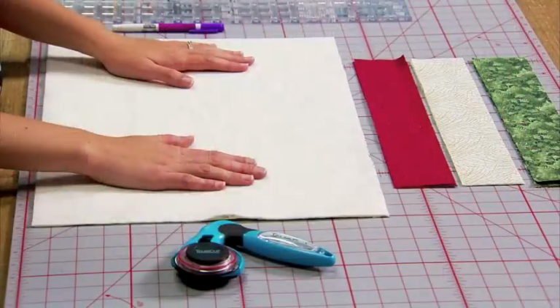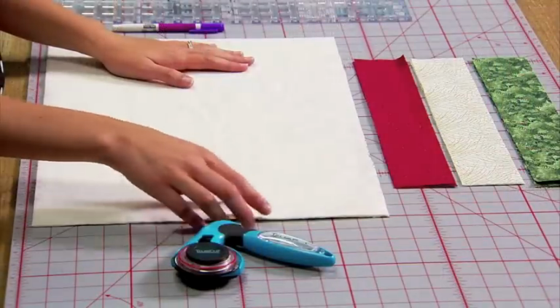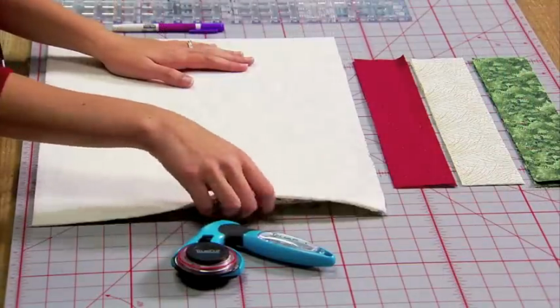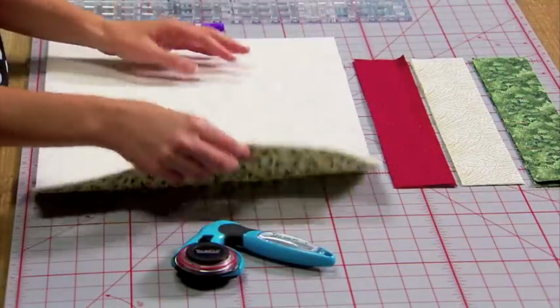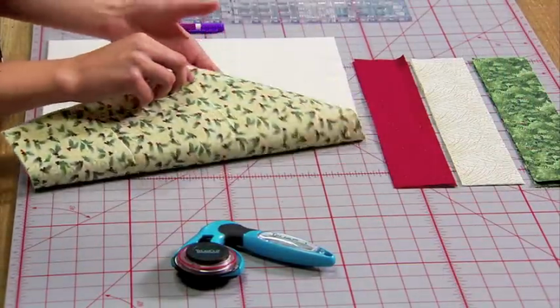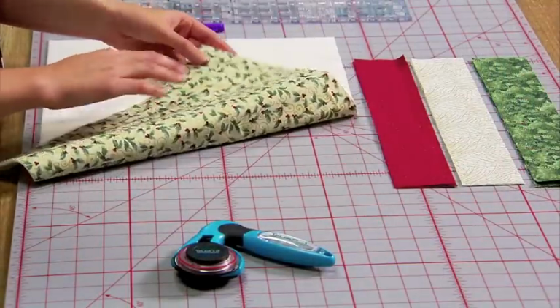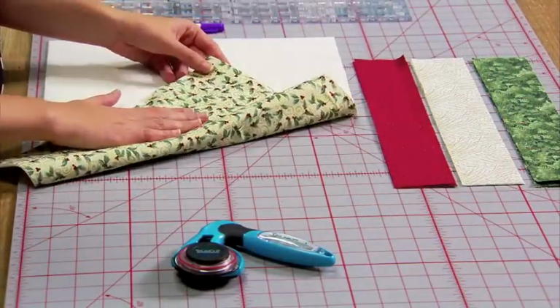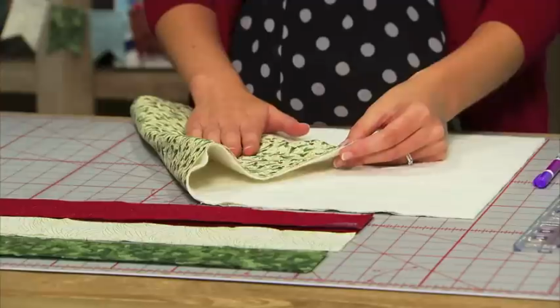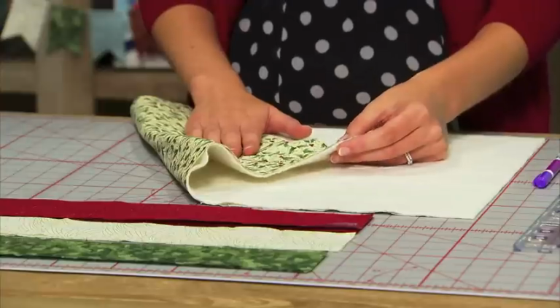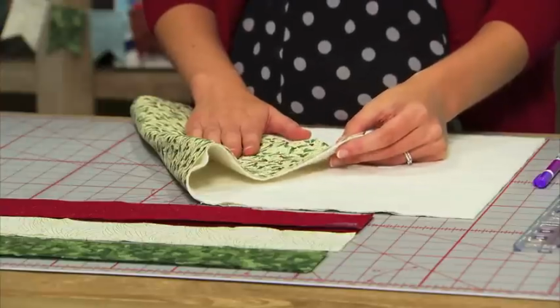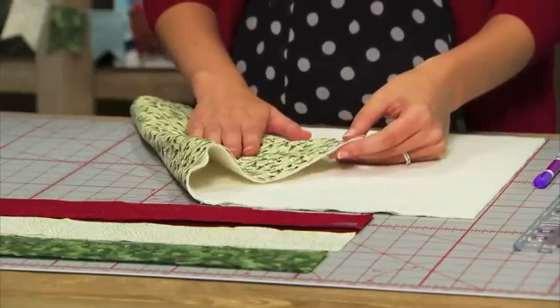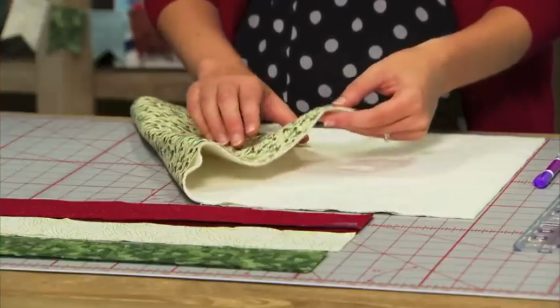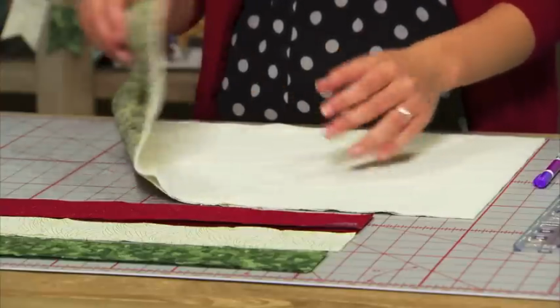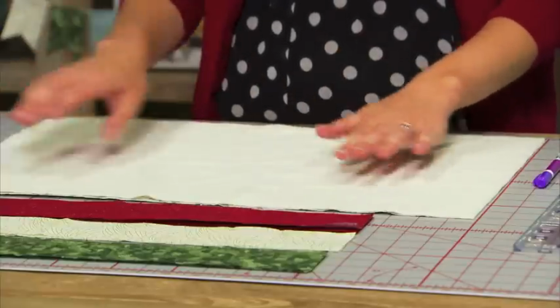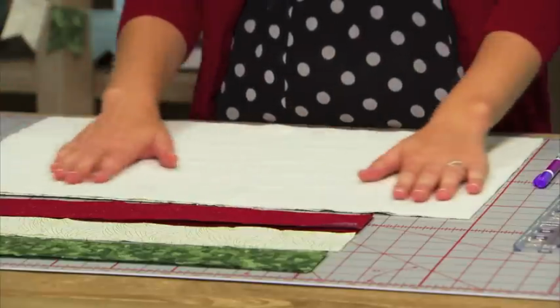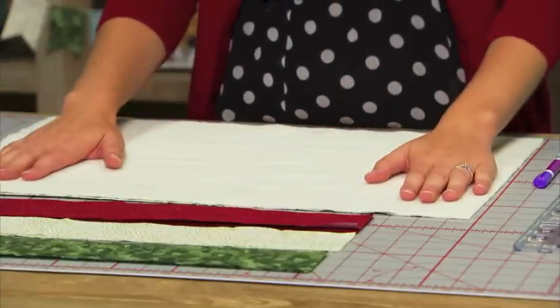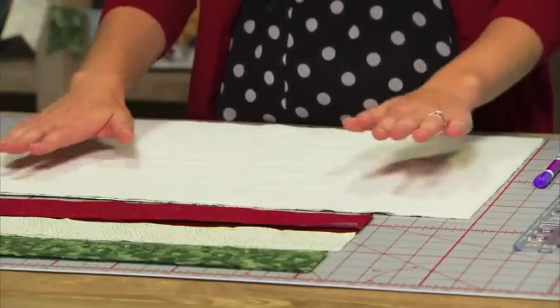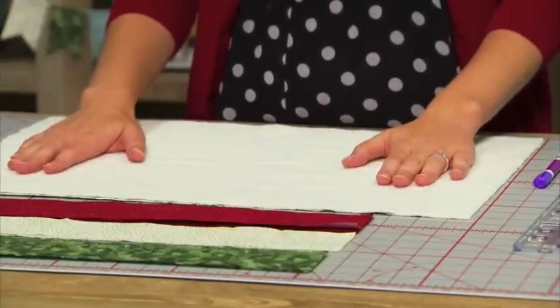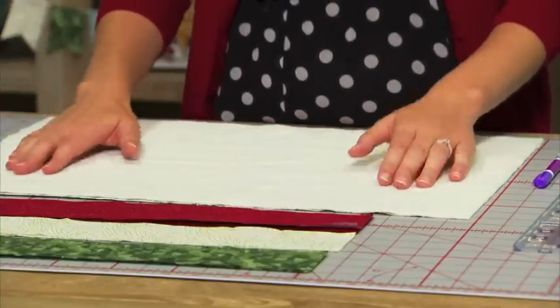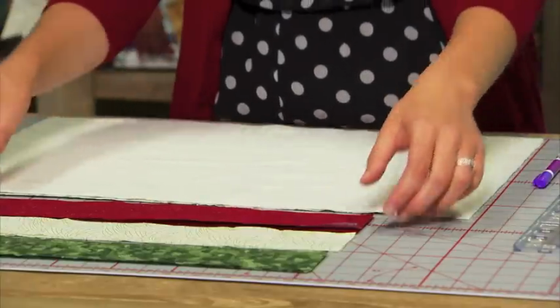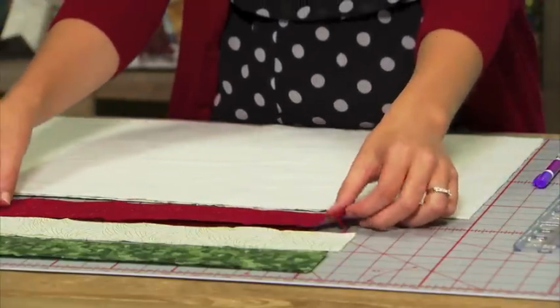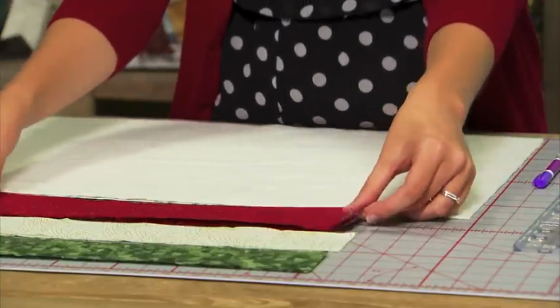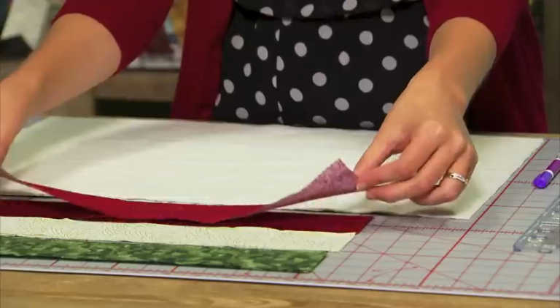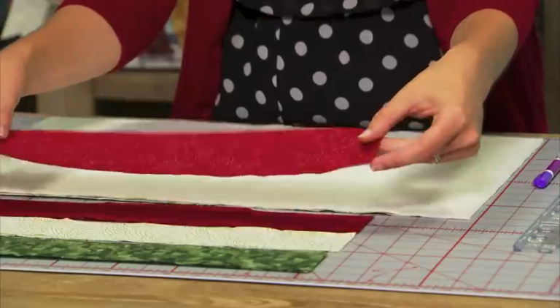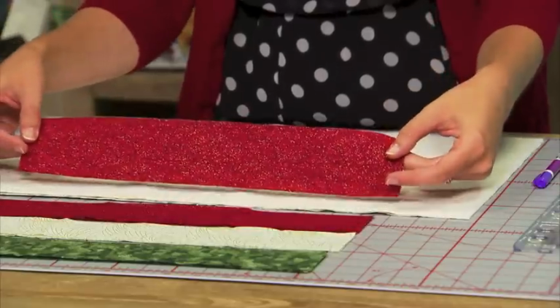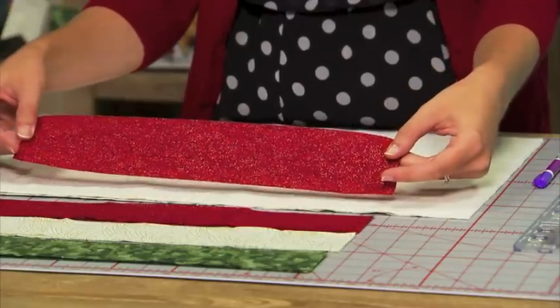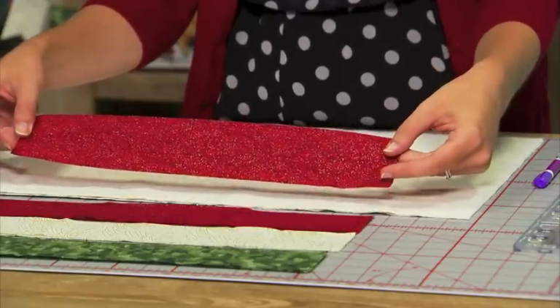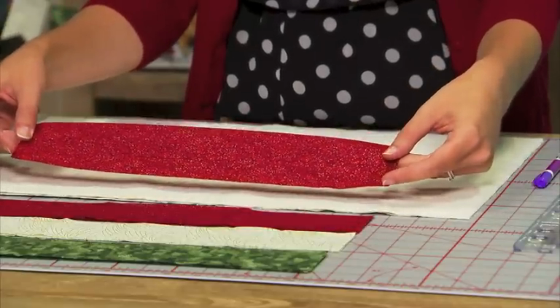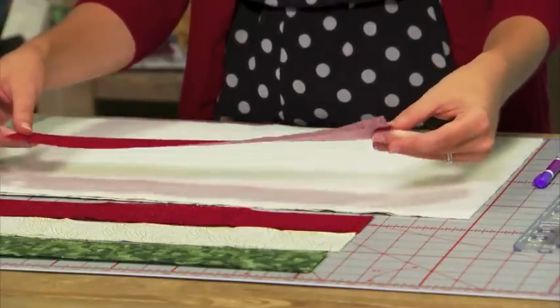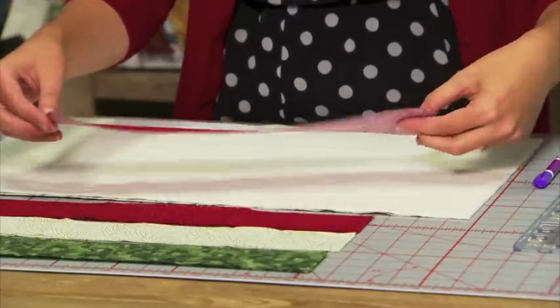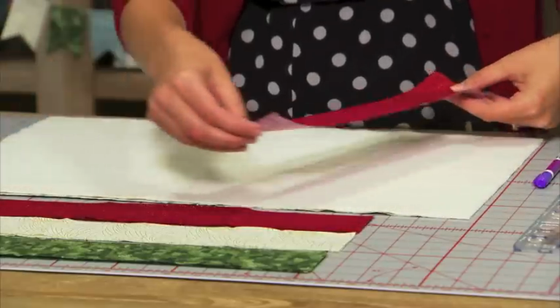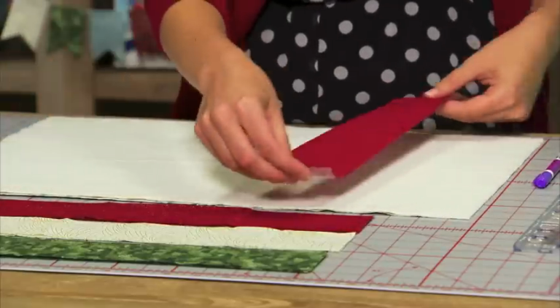To make the placemat, we layered a 14 by 20 inch piece of backing fabric with a 14 by 20 inch piece of batting. Then we cut nine two-and-a-half by 14 inch strips in our favorite Christmas fabric.